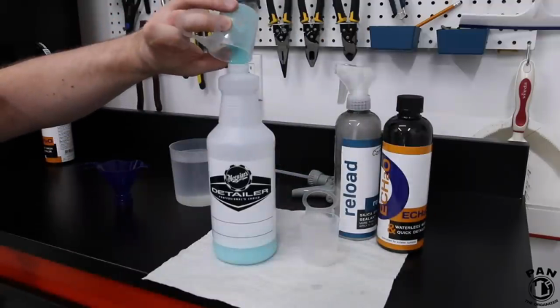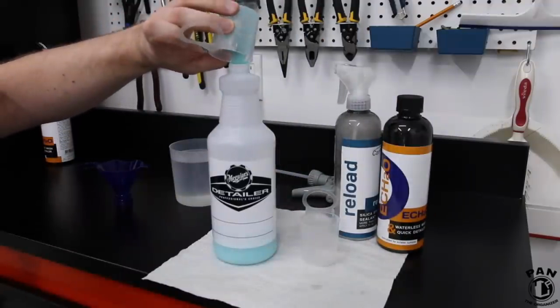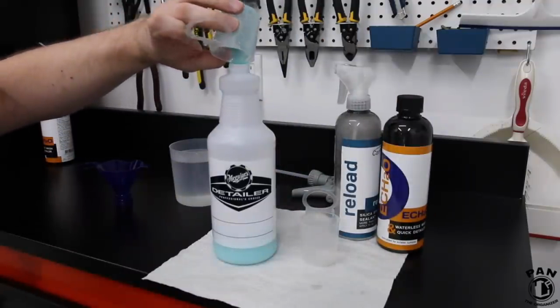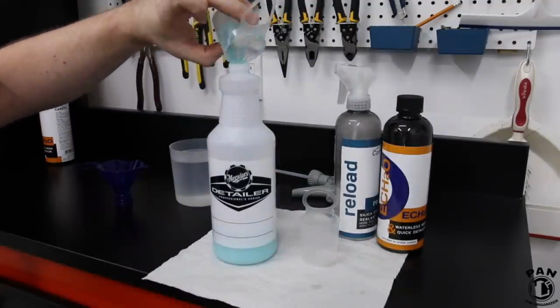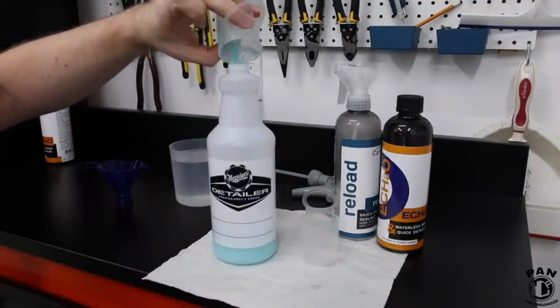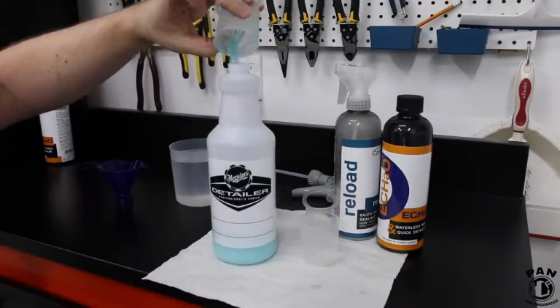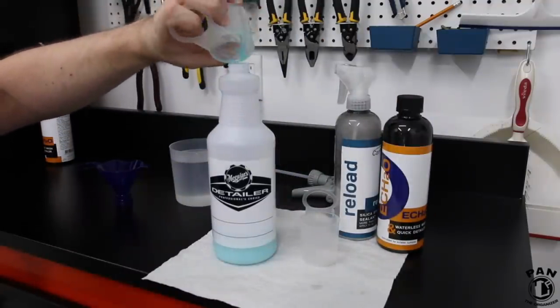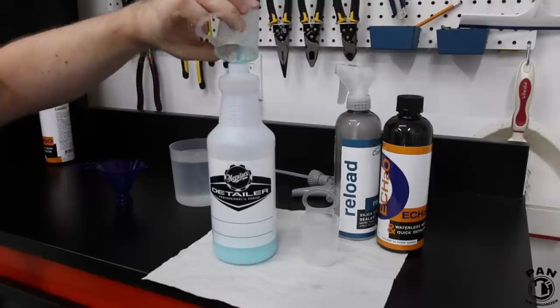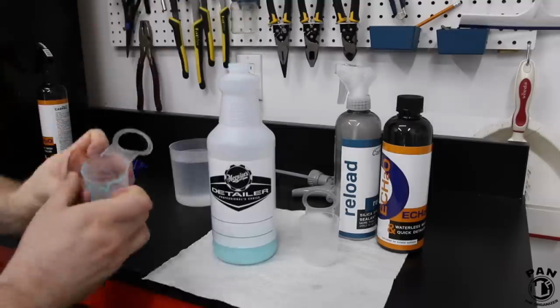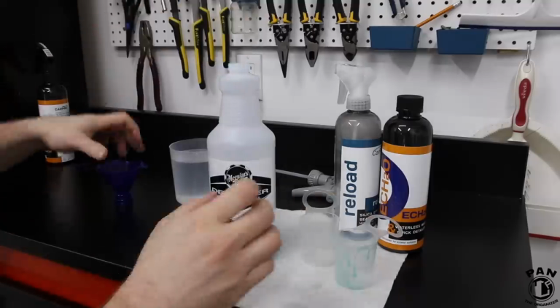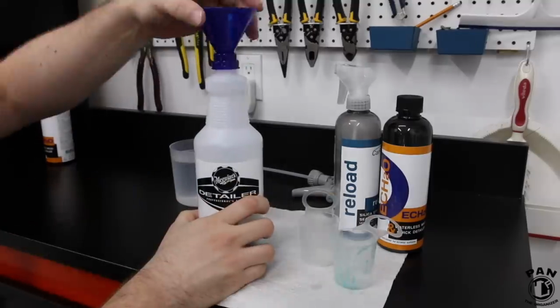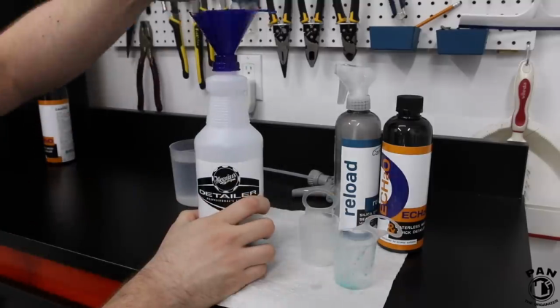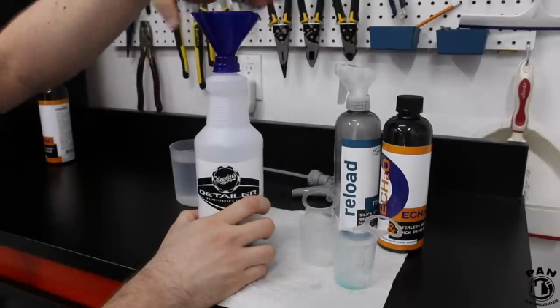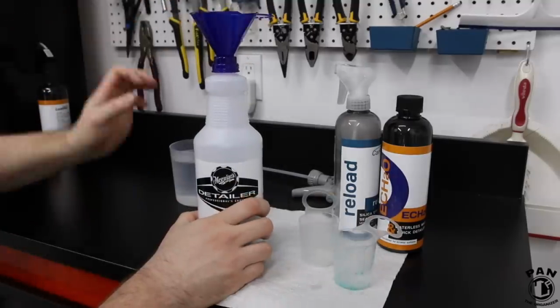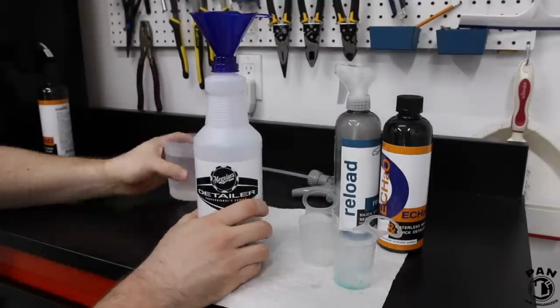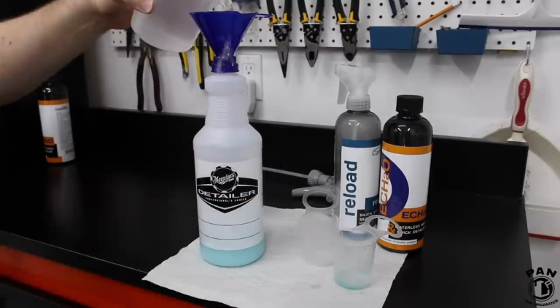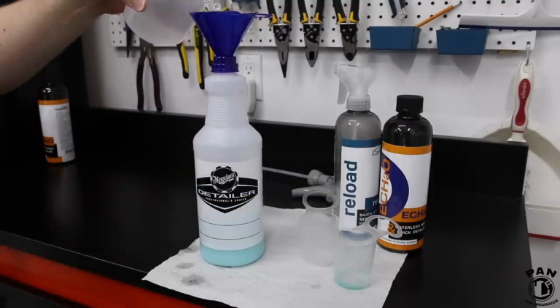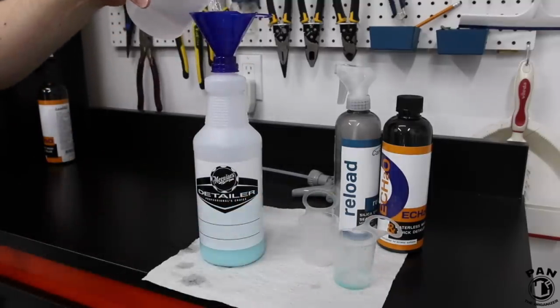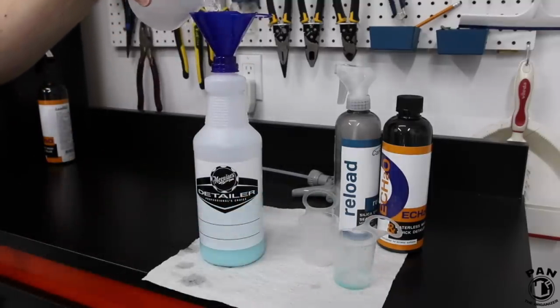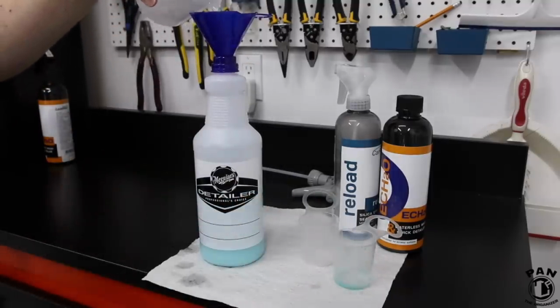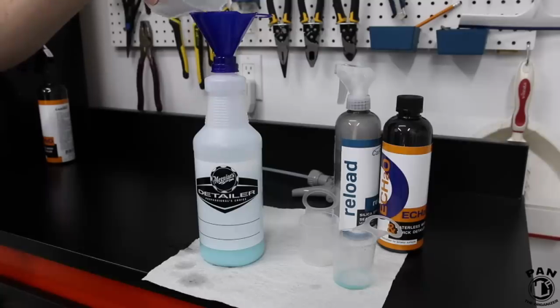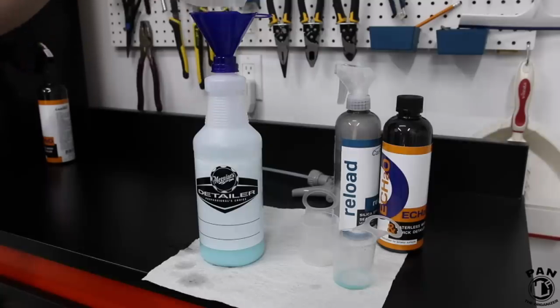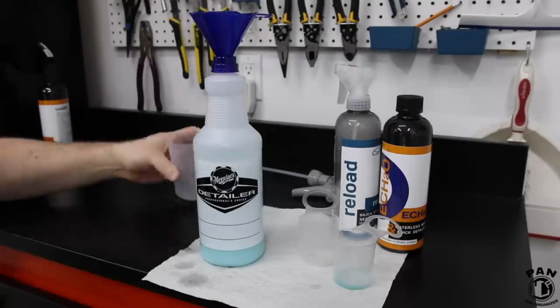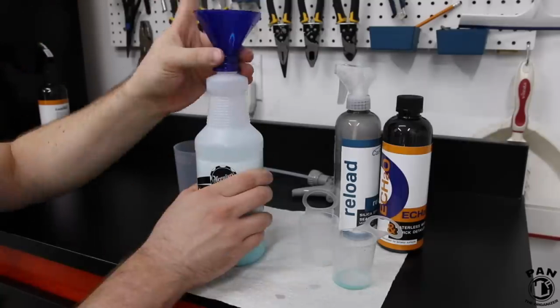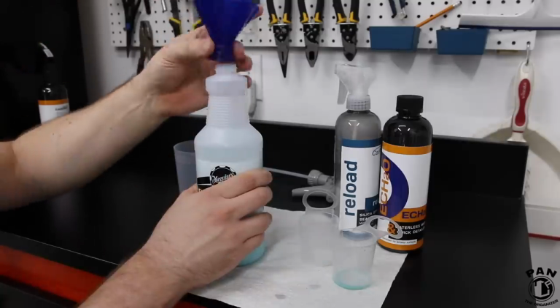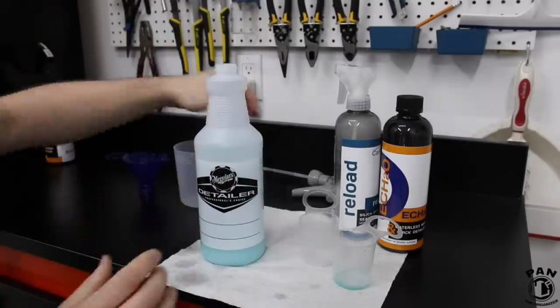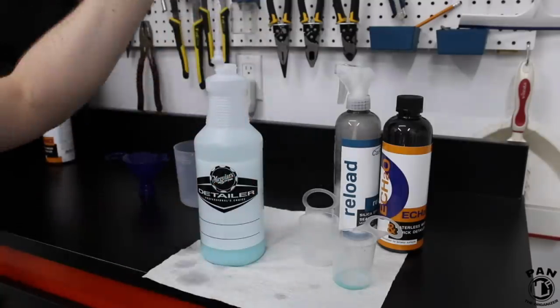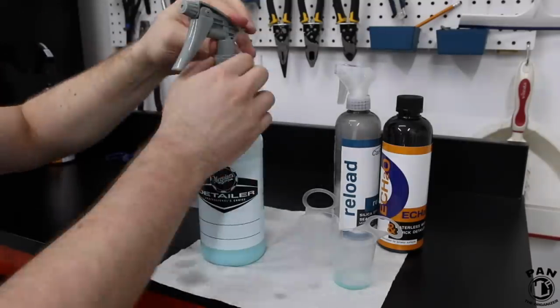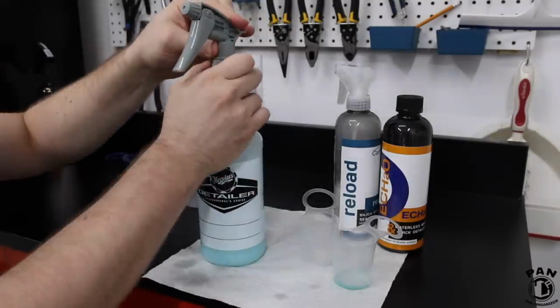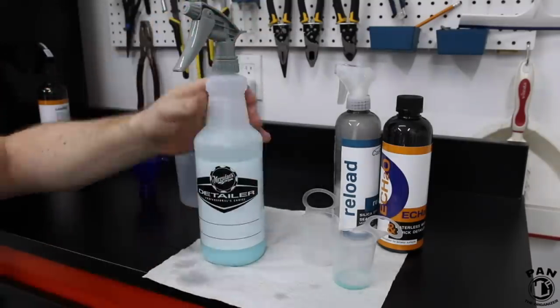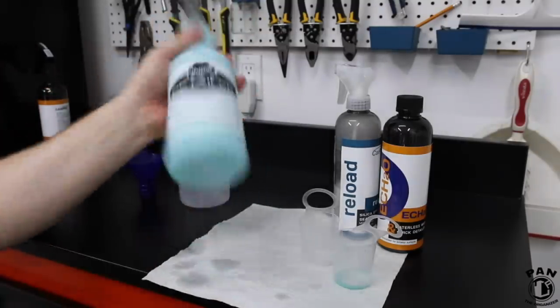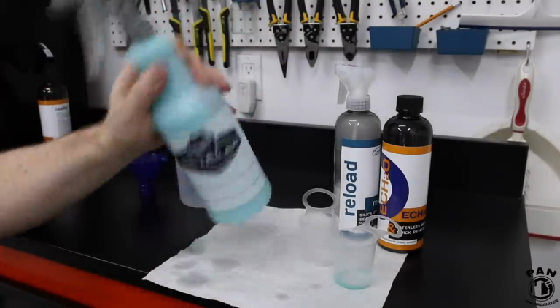Next, we're going to take a screw-on funnel to make sure we don't have any spillage. We'll take 20 ounces of distilled water and pour that directly into the spray bottle. Then we attach the sprayer and shake the bottle well.